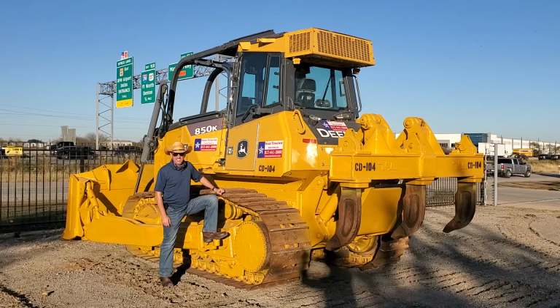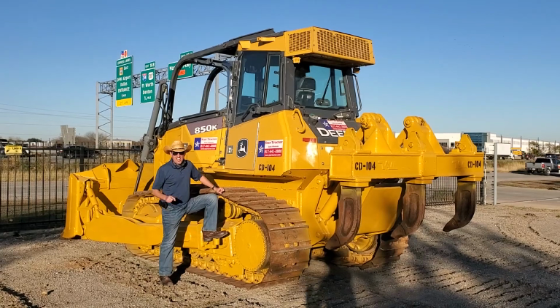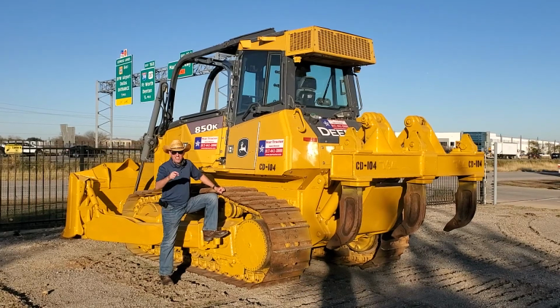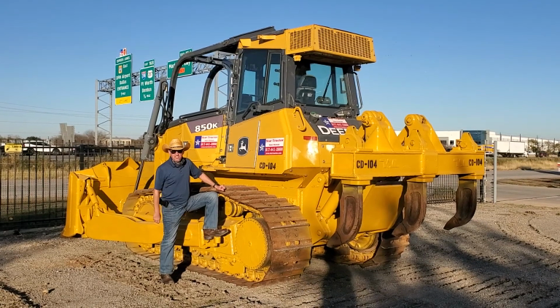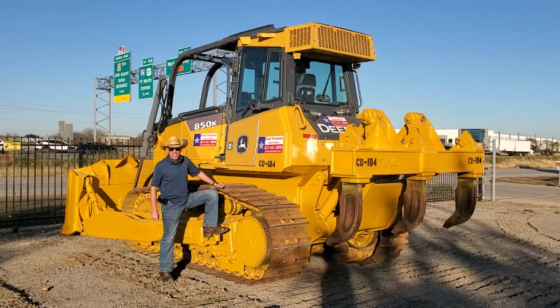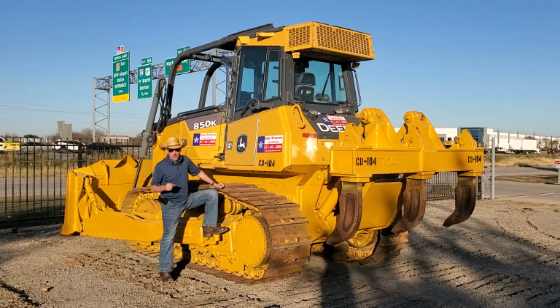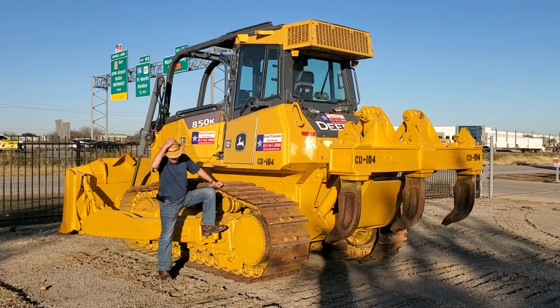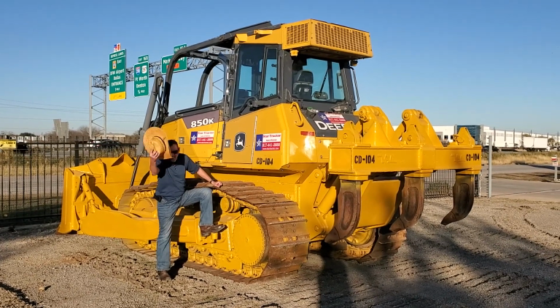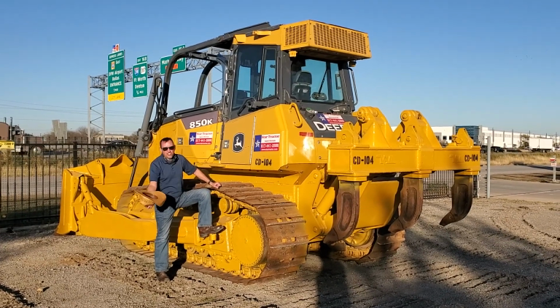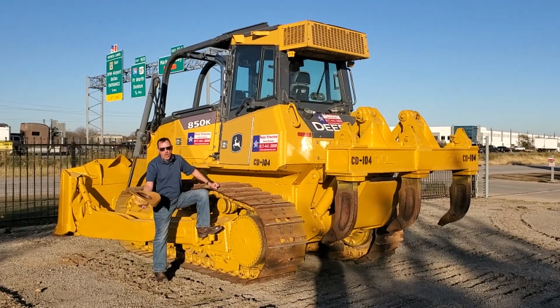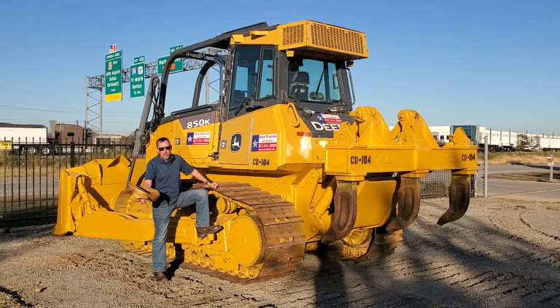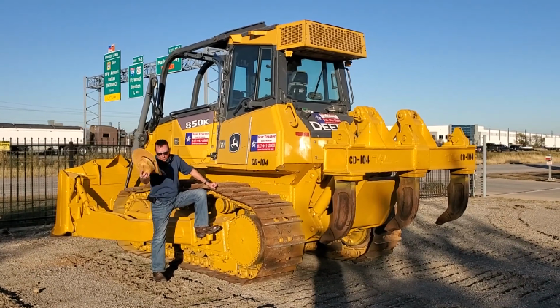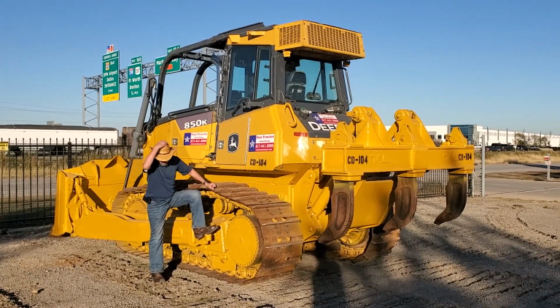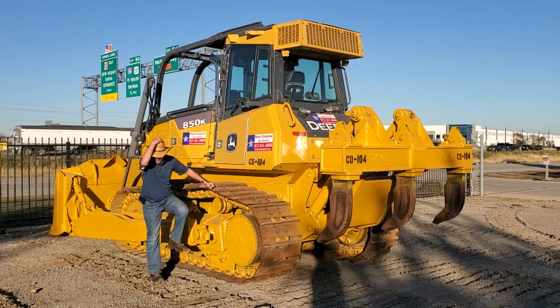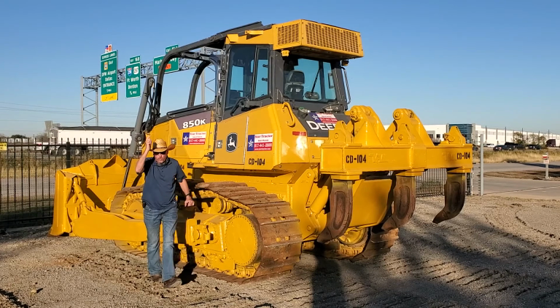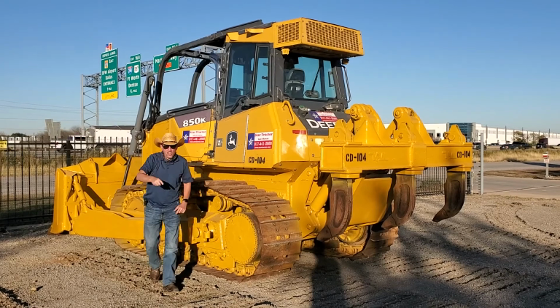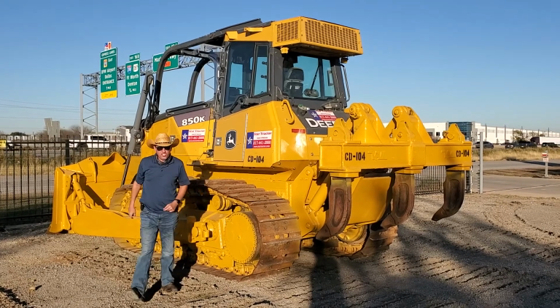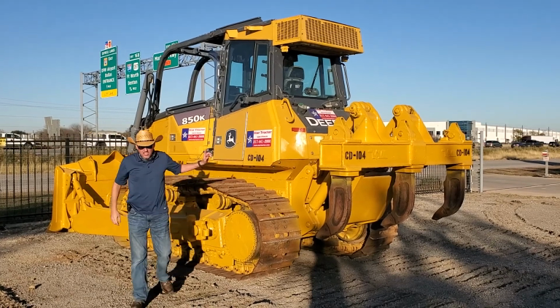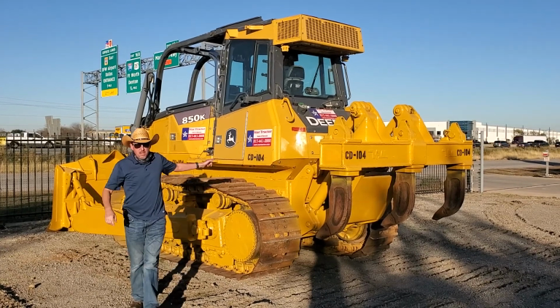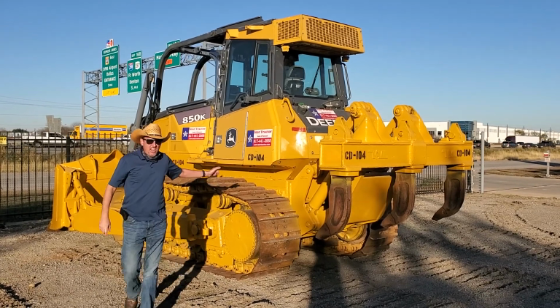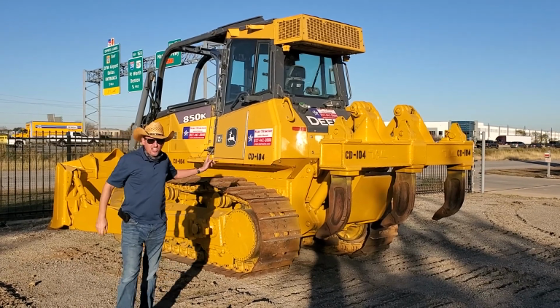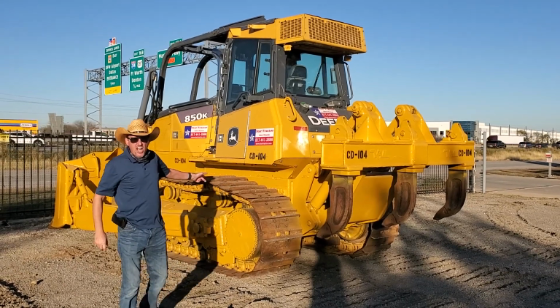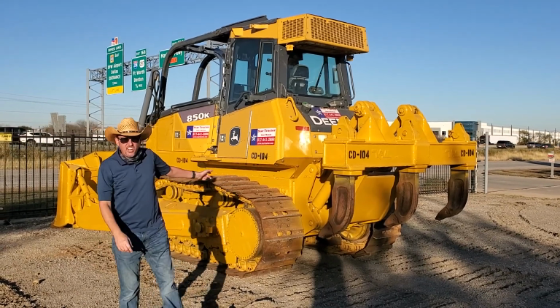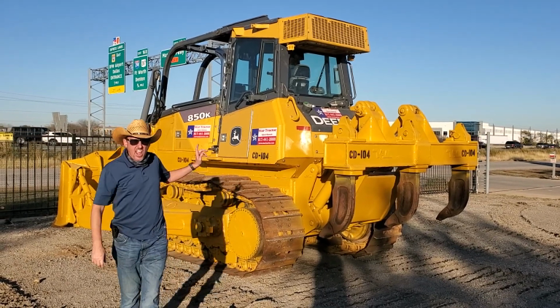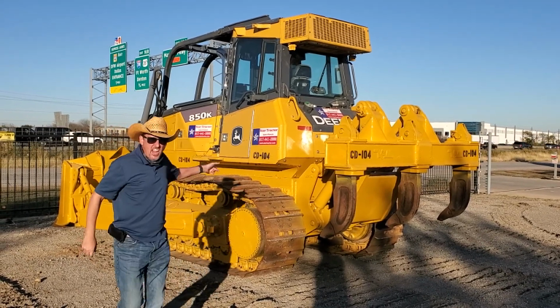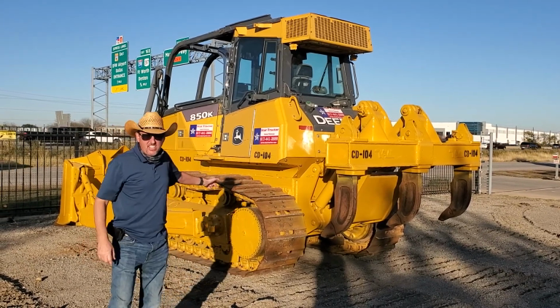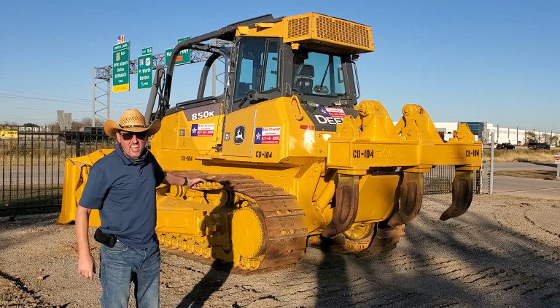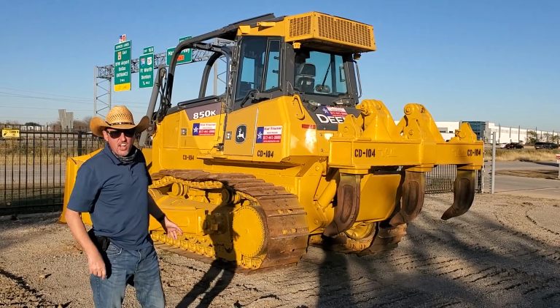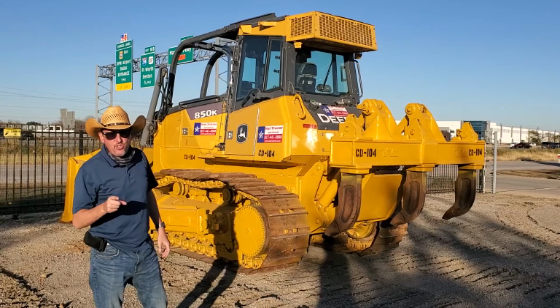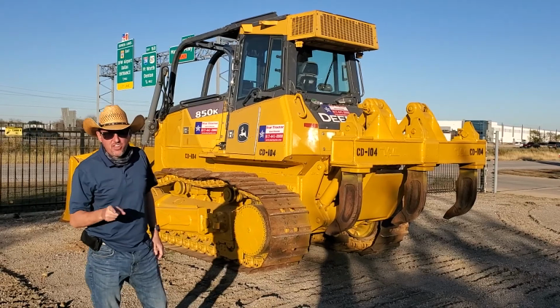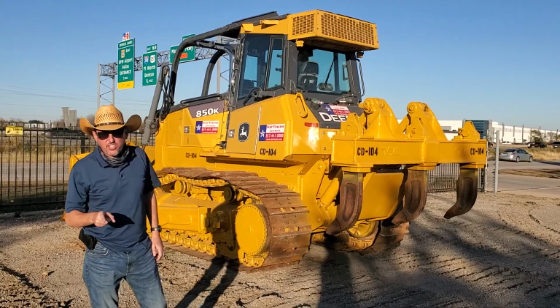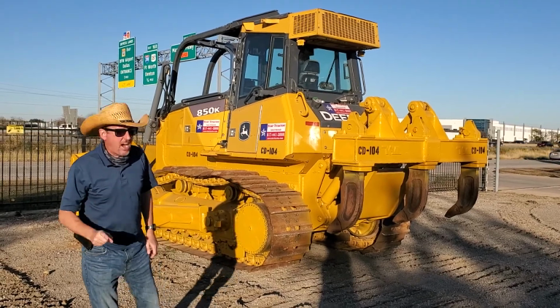Howdy, this is Kevin Kirk, the Heavy Equipment Guy here at Star Tractor. Are you looking for a great dozer? This baby right here is a John Deere 850K, 2013 model.